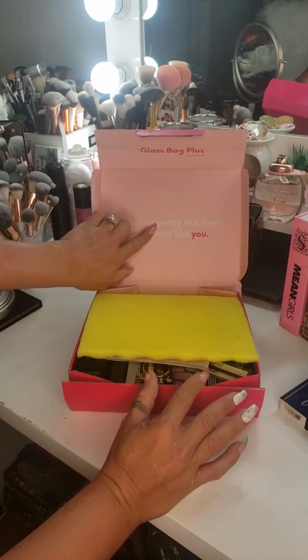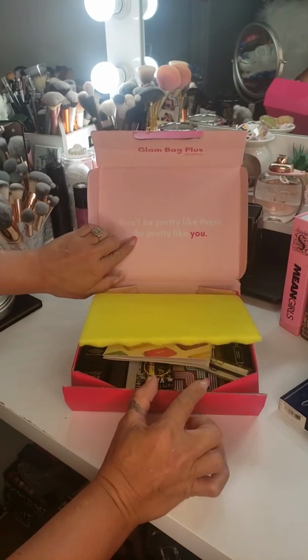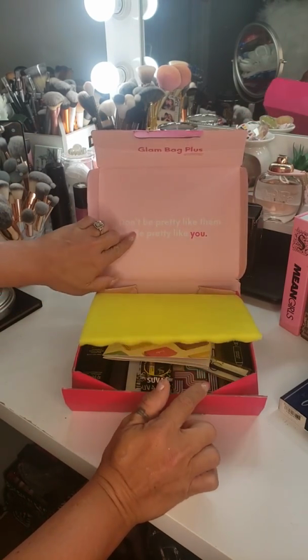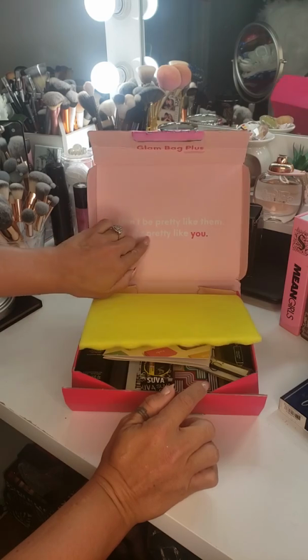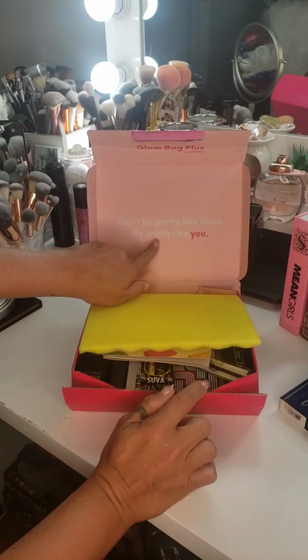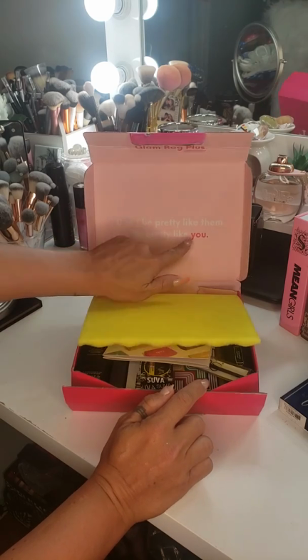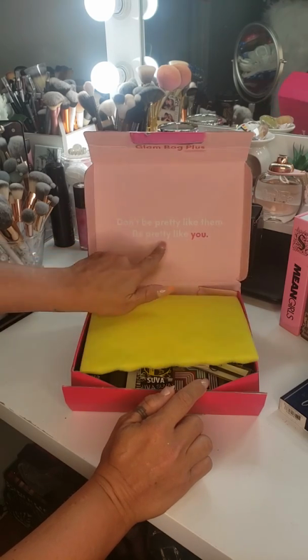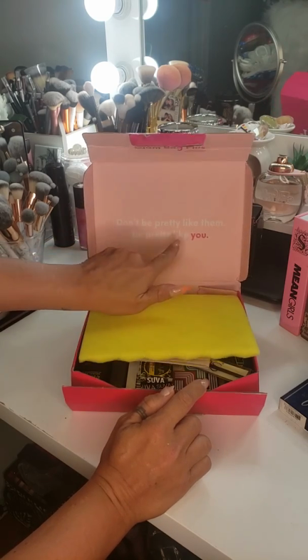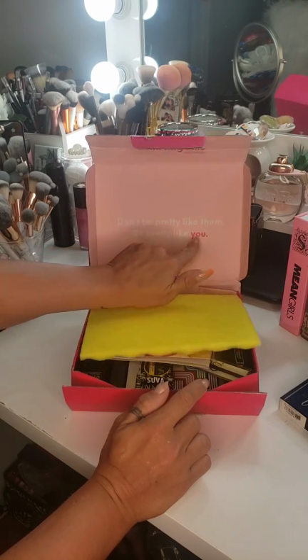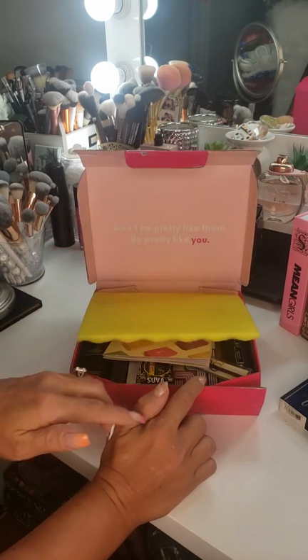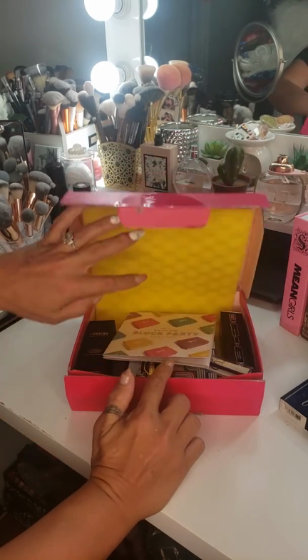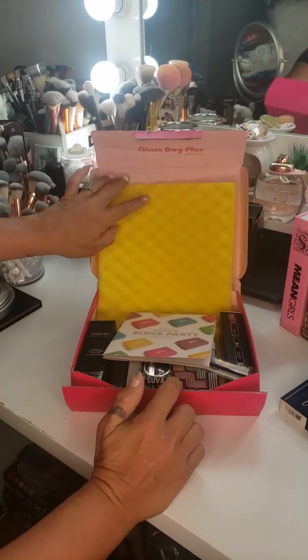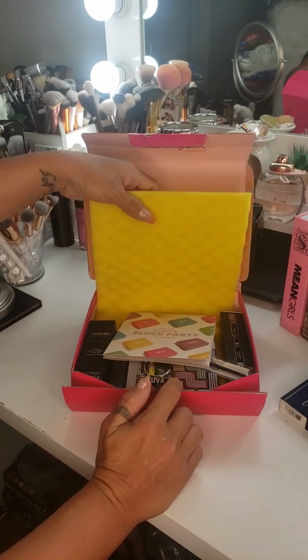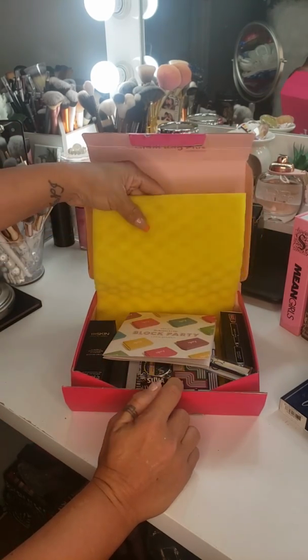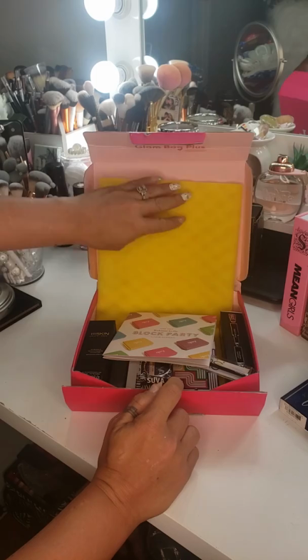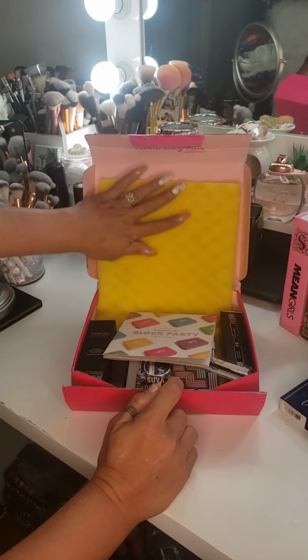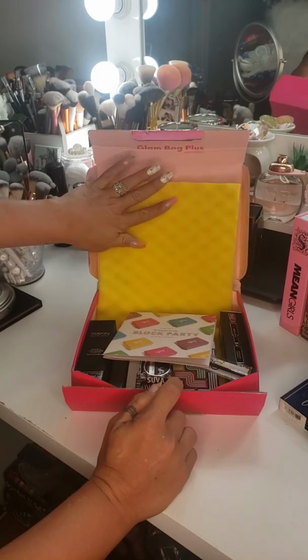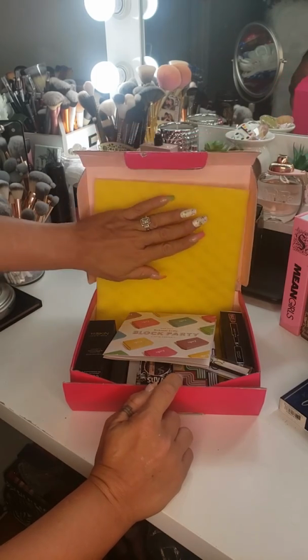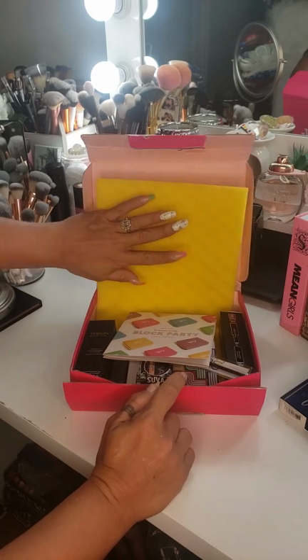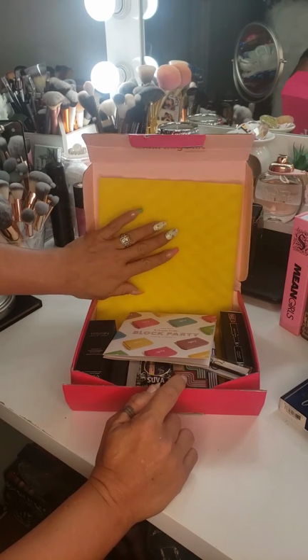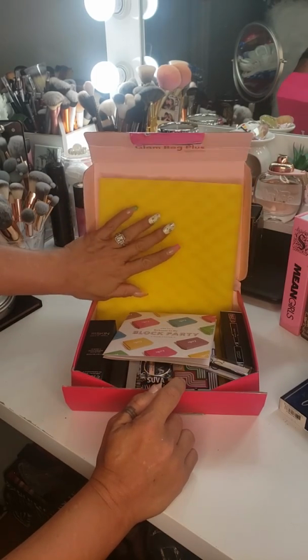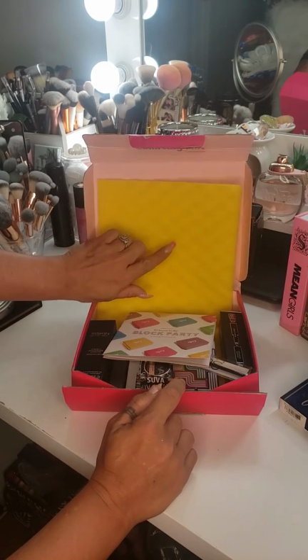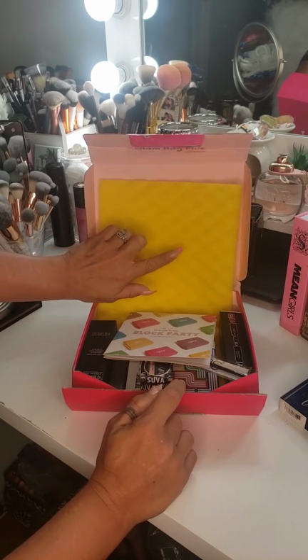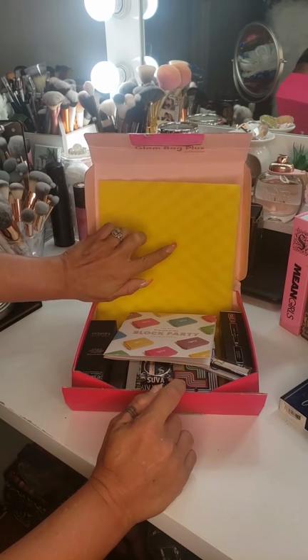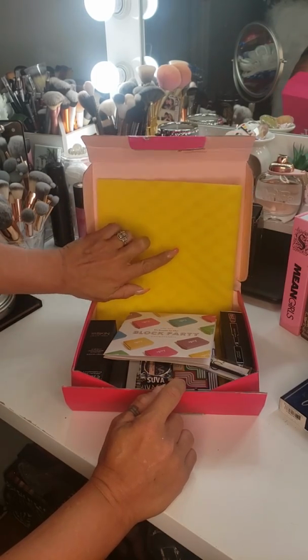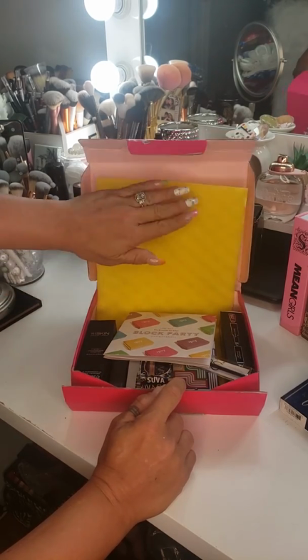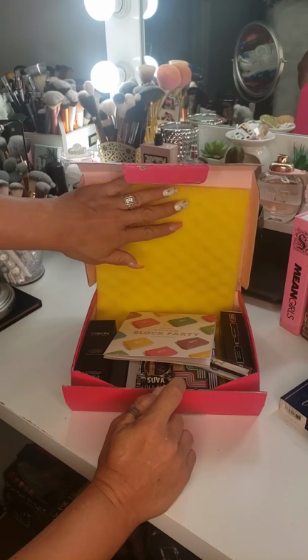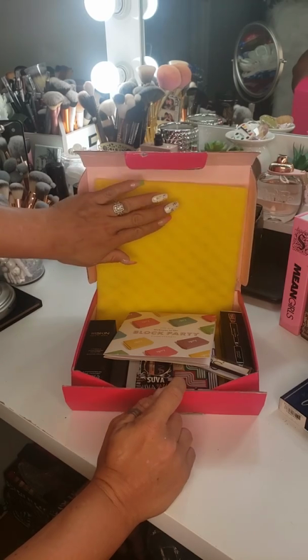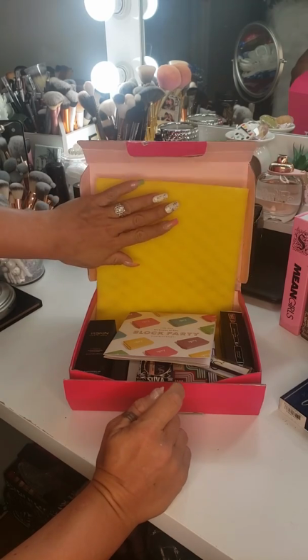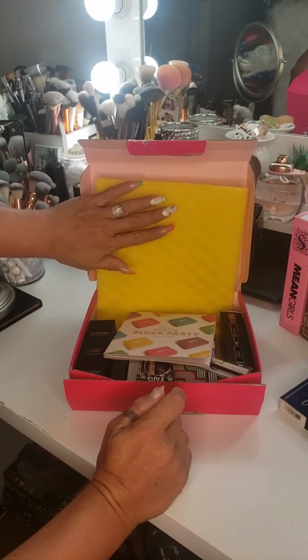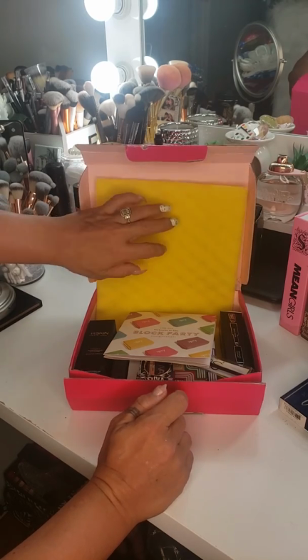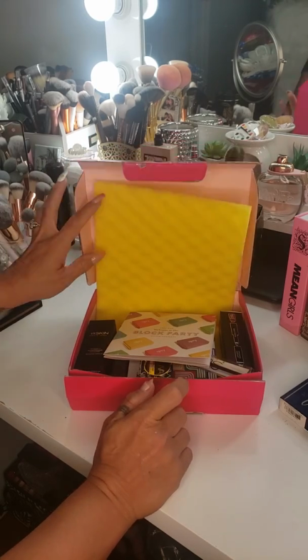So we open it and it says, 'Don't be pretty like them, be pretty like you.' I really like that. Oh, and I like the yellow. I usually save the black ones in my Boxy Charm and I like to use them to kind of clean off my brushes sometimes.